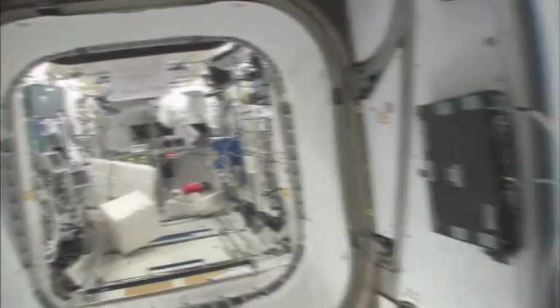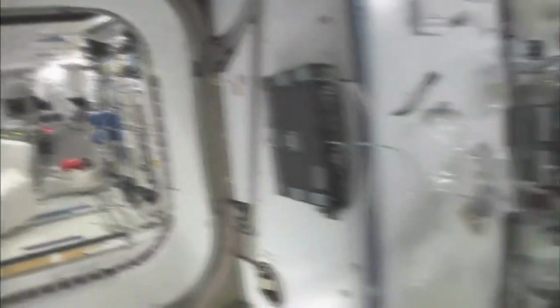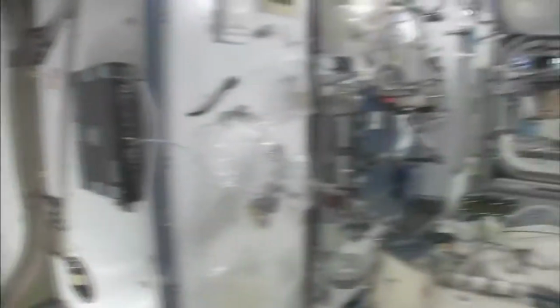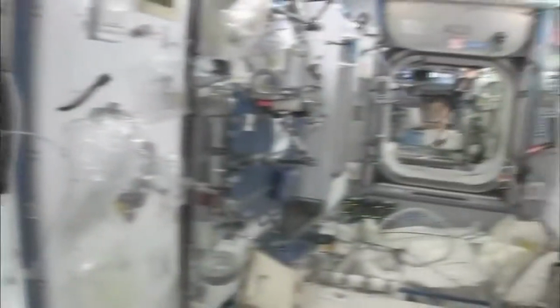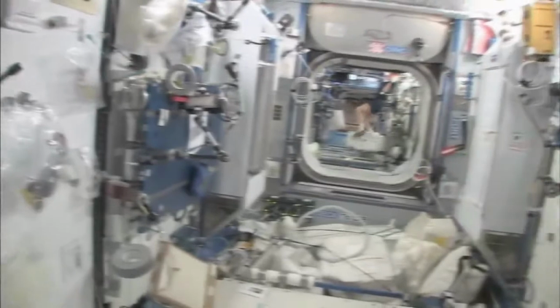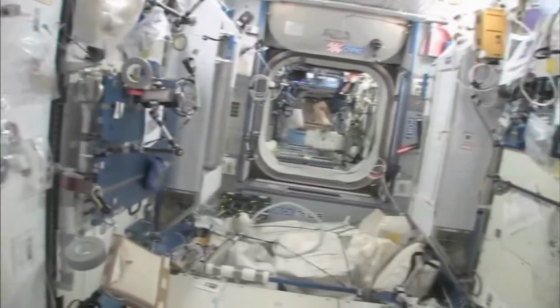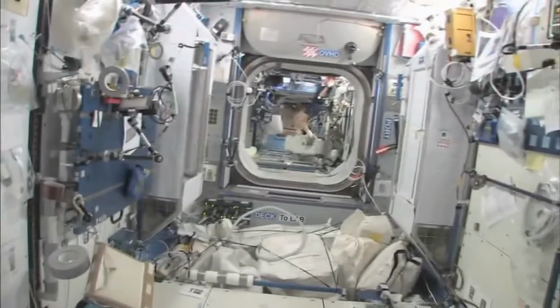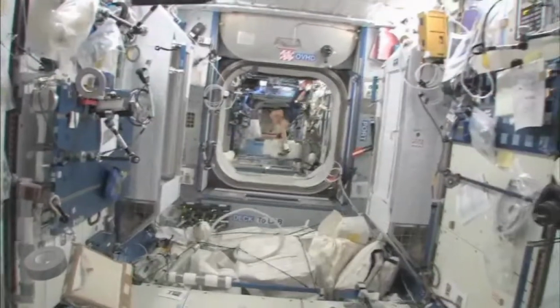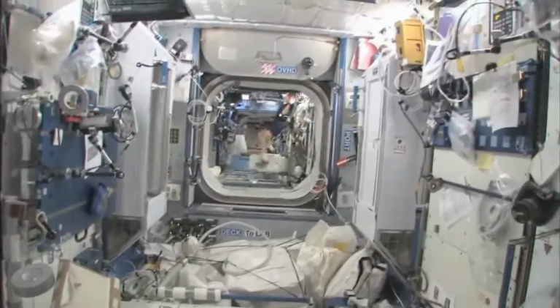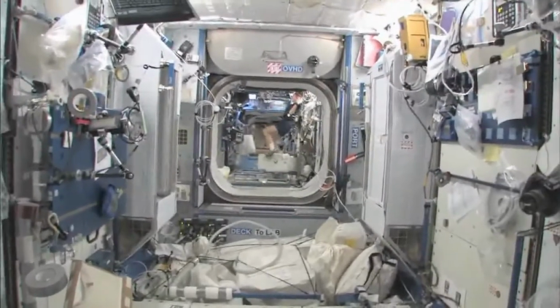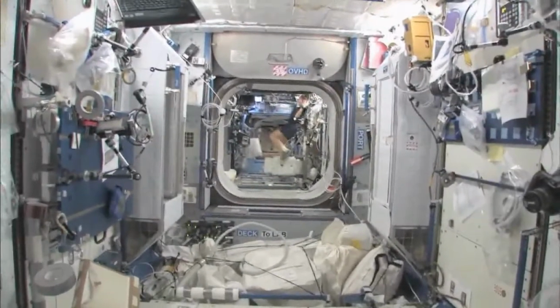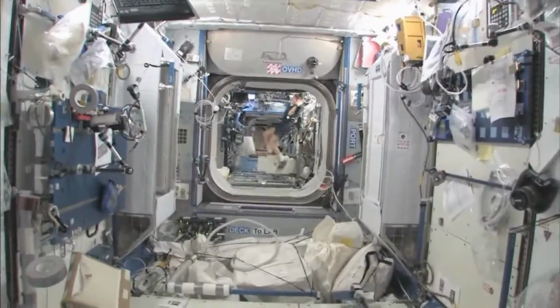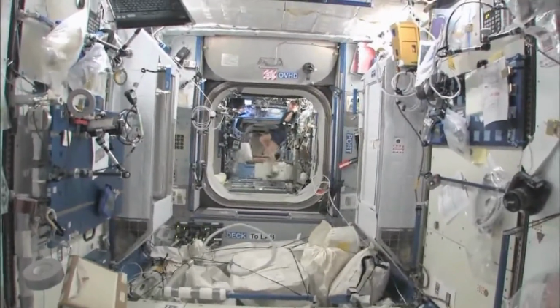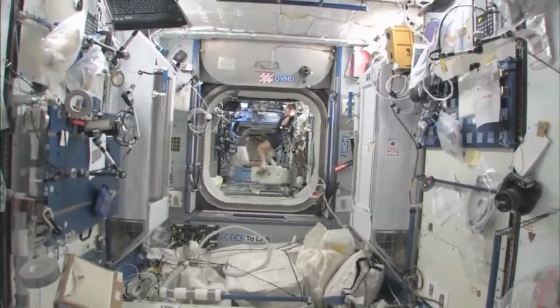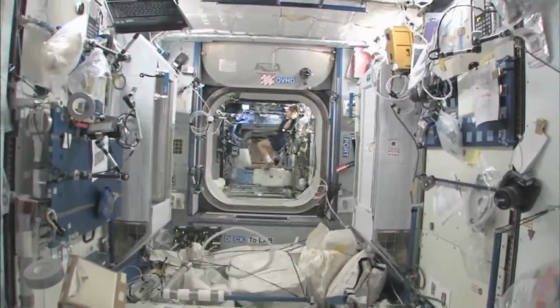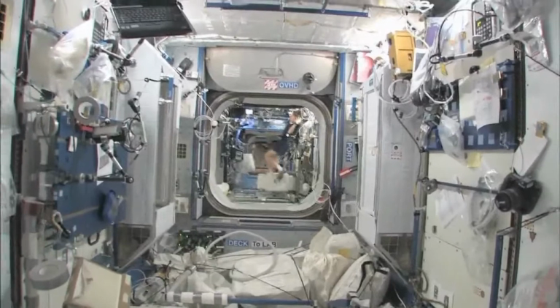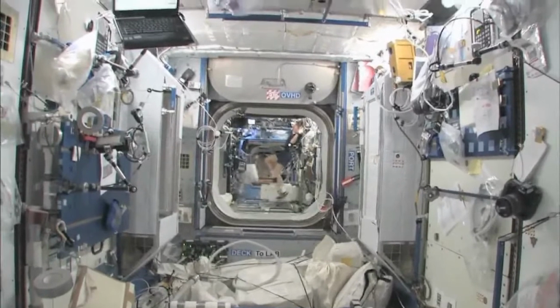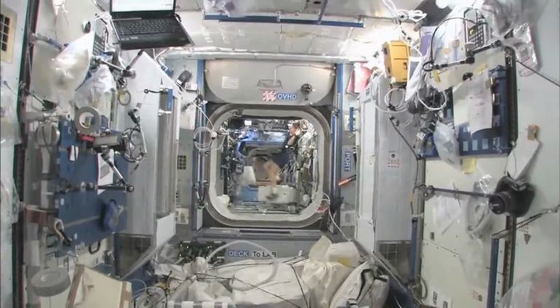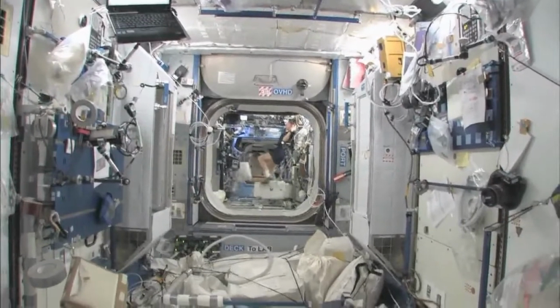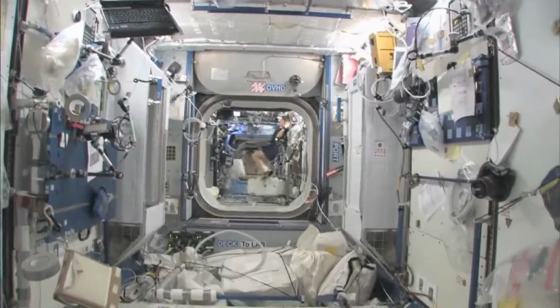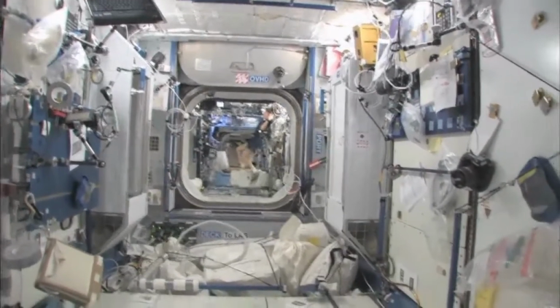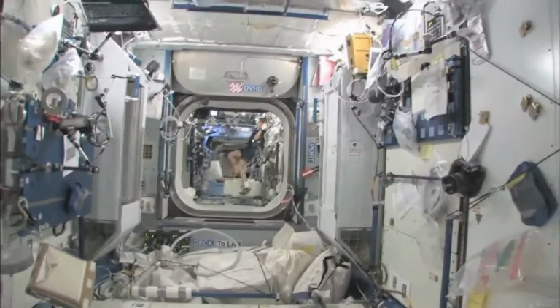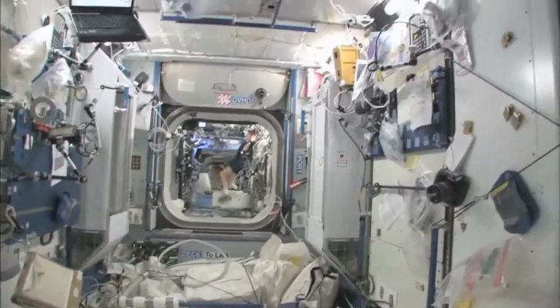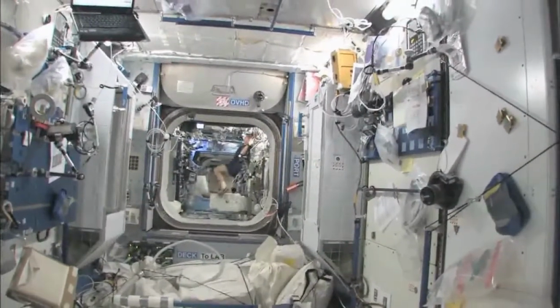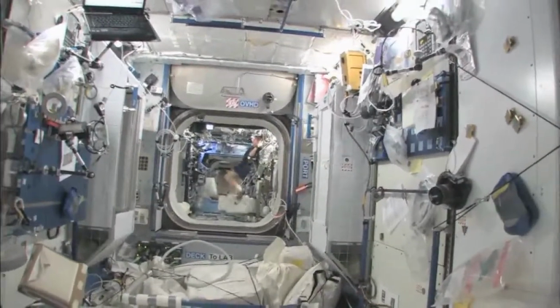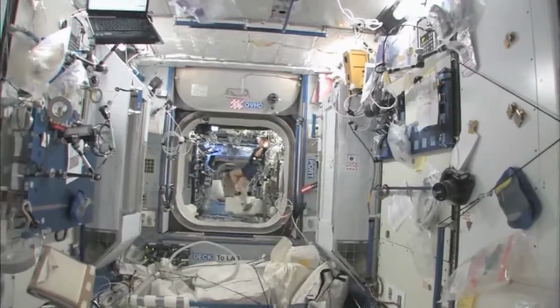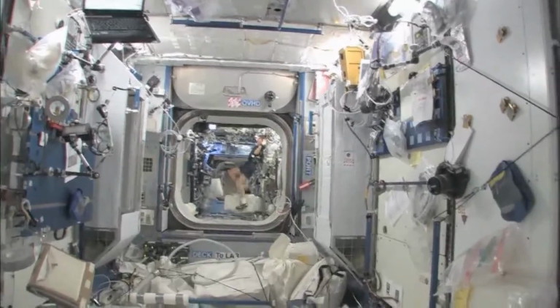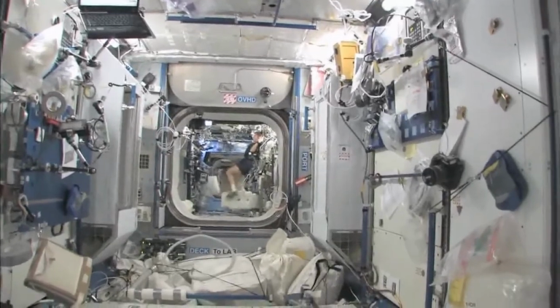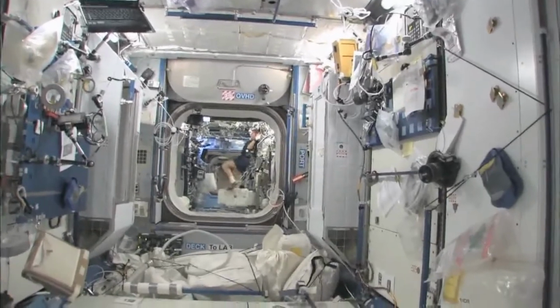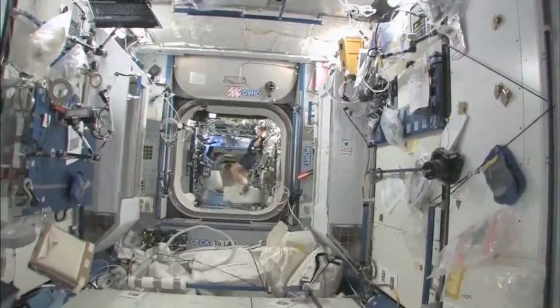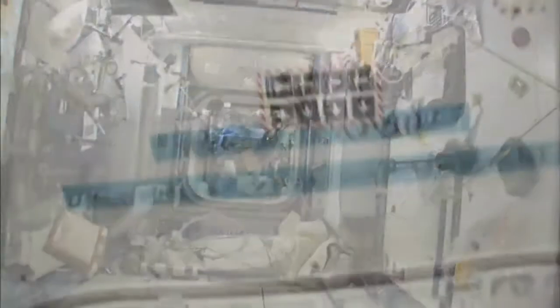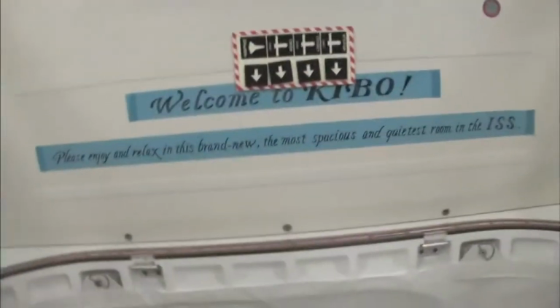You can look down the stack and see several other modules, and even a little bit into the functional cargo block — the FGB — and then the service module. It's a really big space station that we've got. Welcome to Kibo.